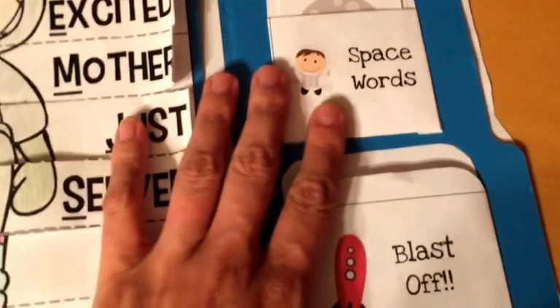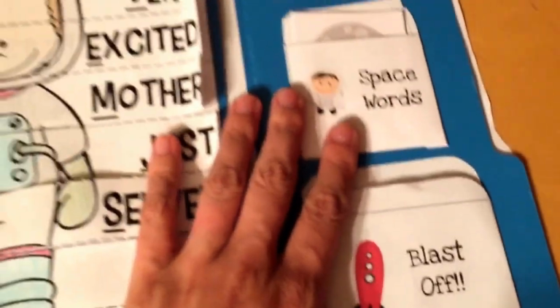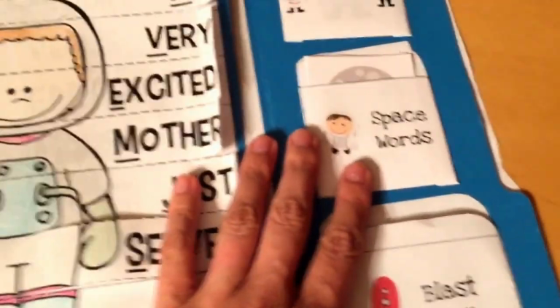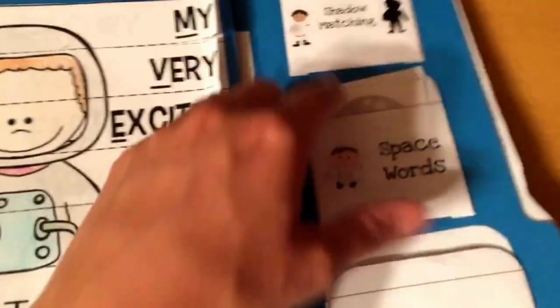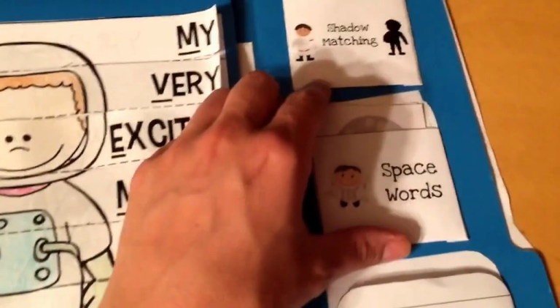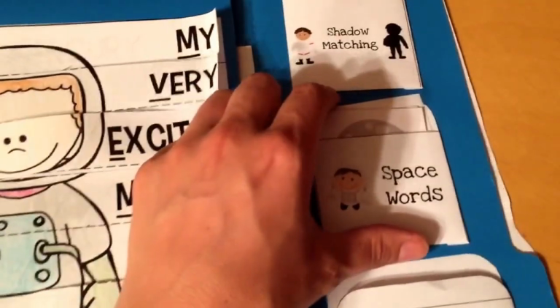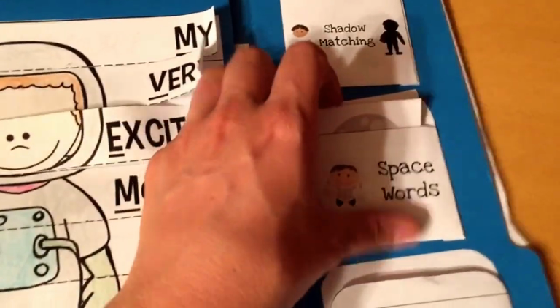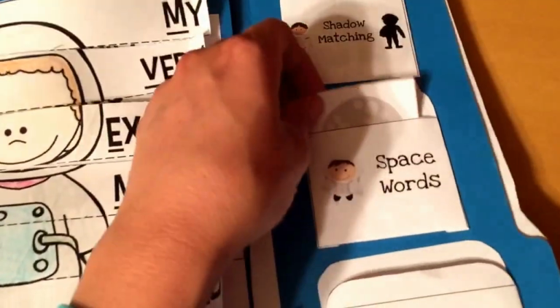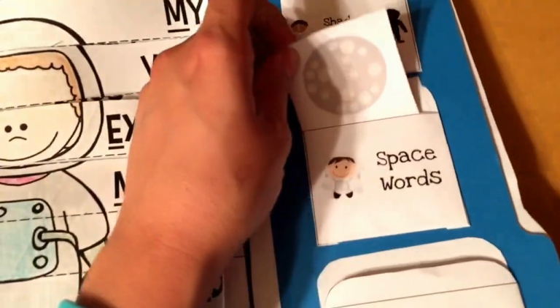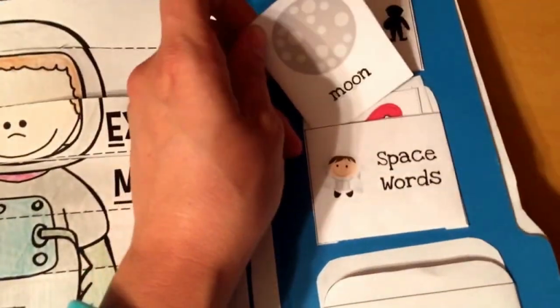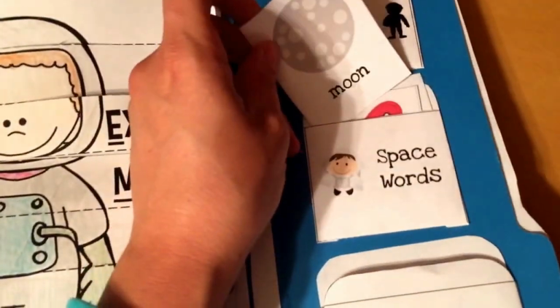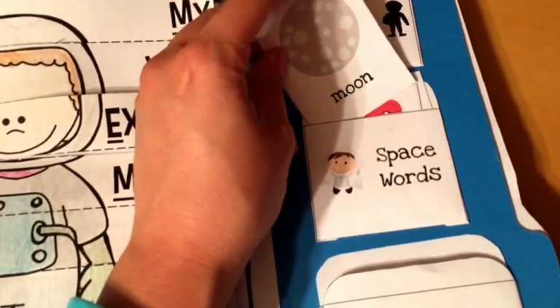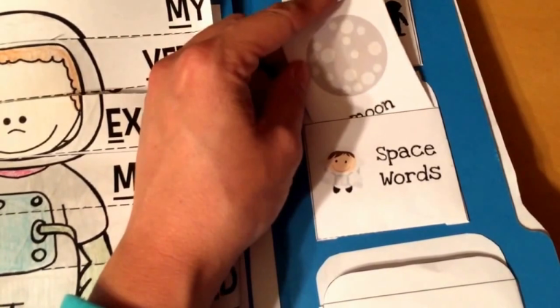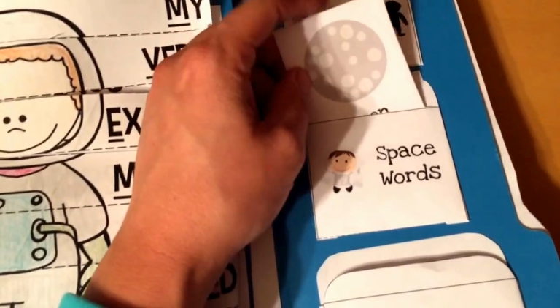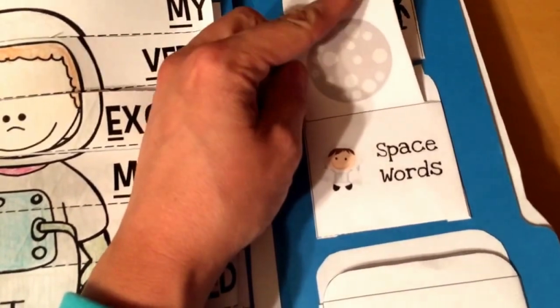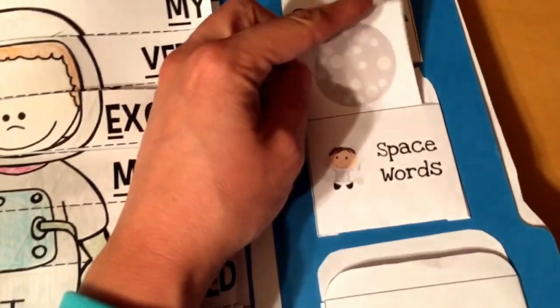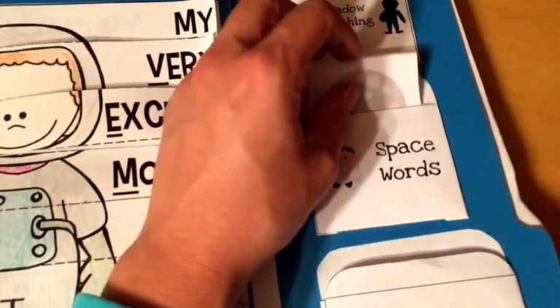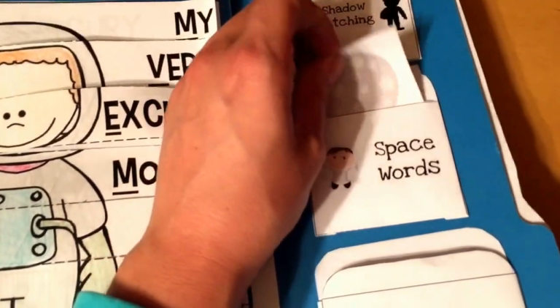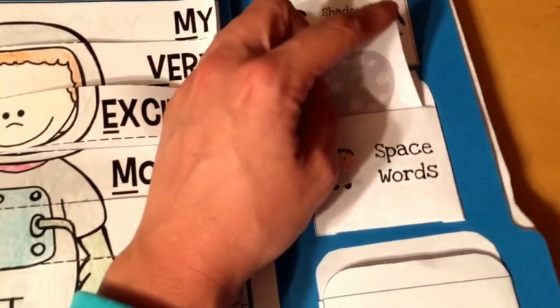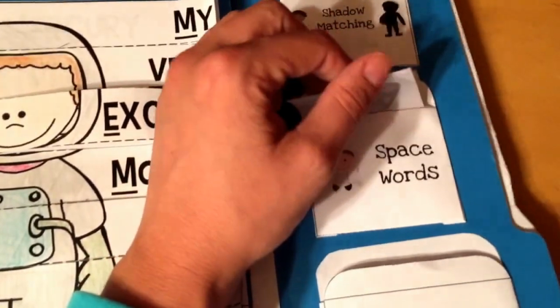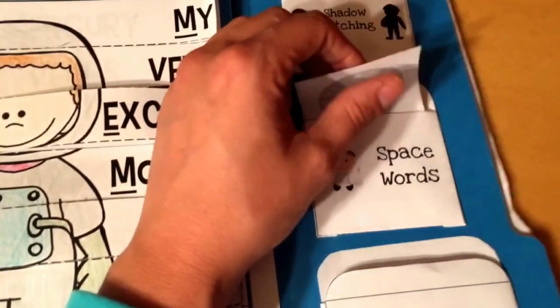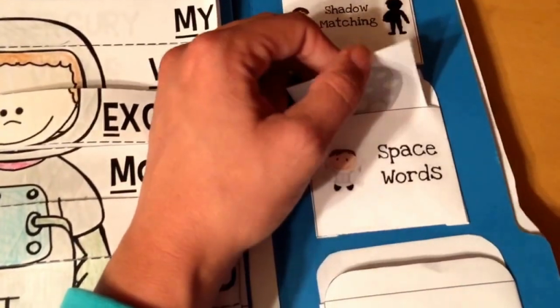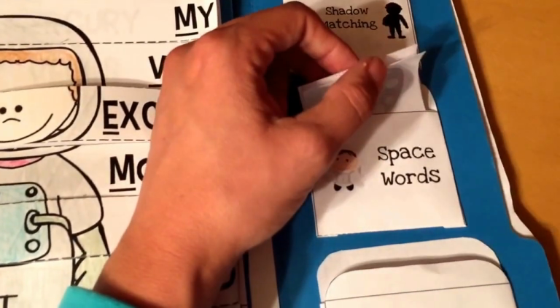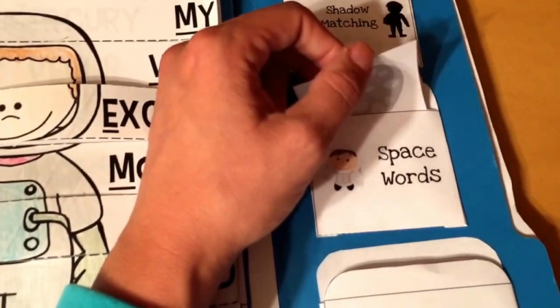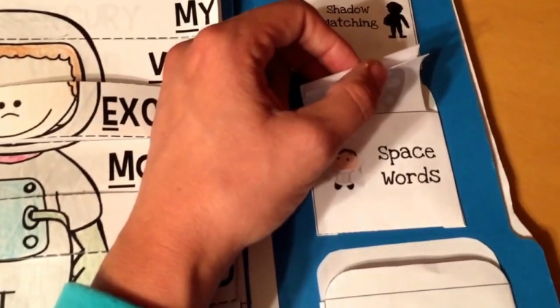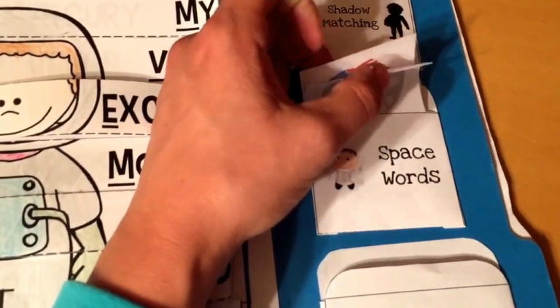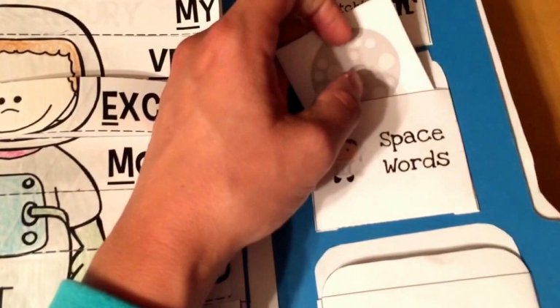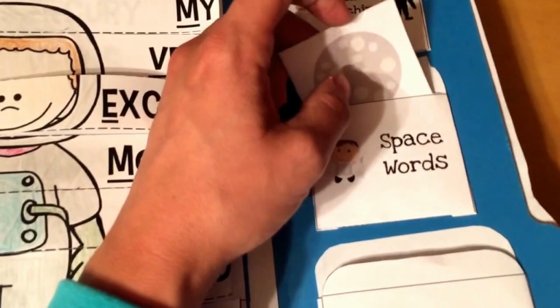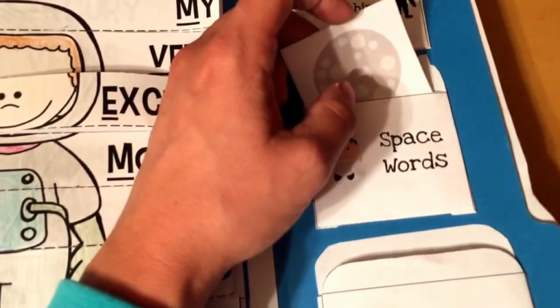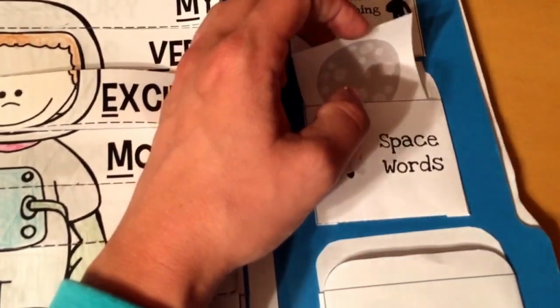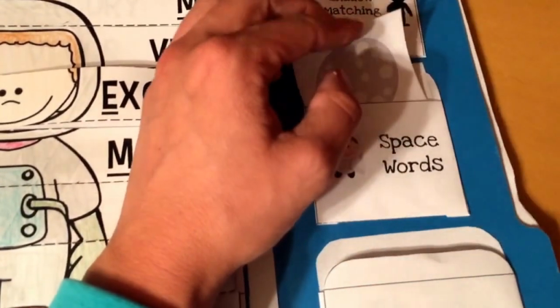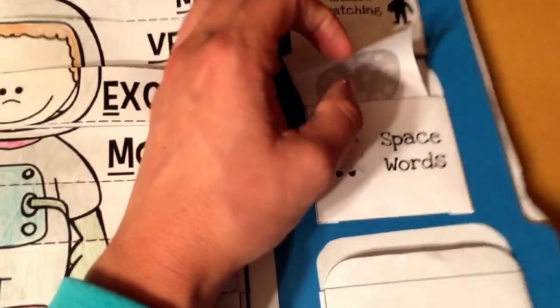These are sight words or space words for the kids this week — moon, star, space buggy, all different pictures. You could also use these as three-part cards if you're into that.